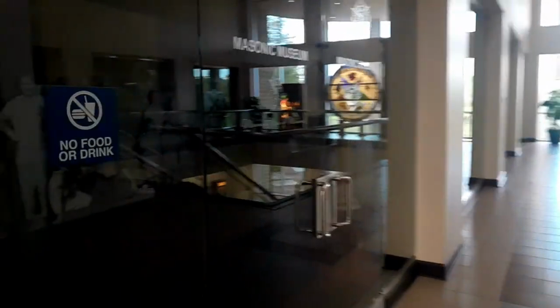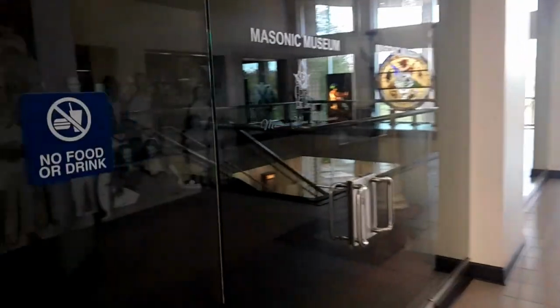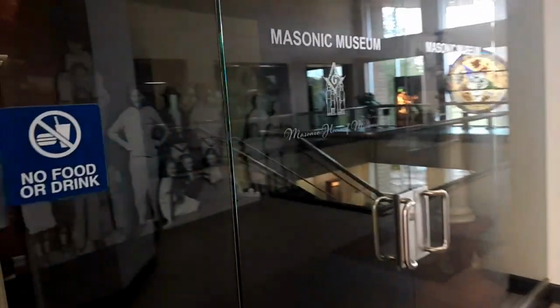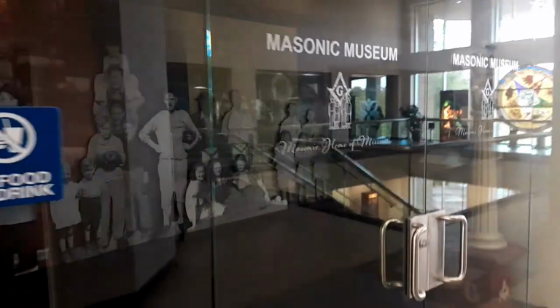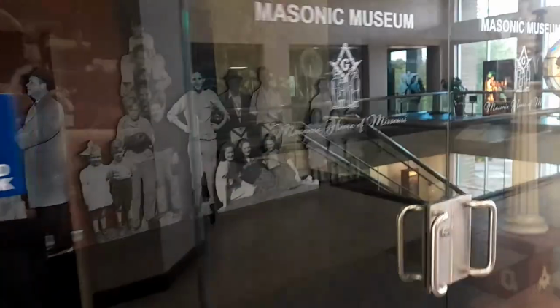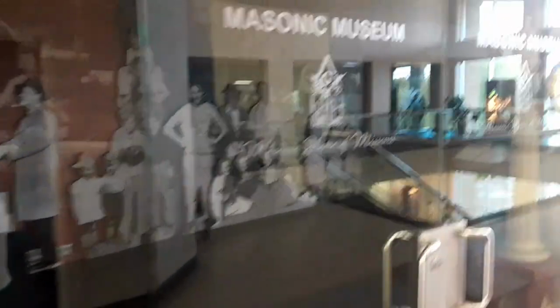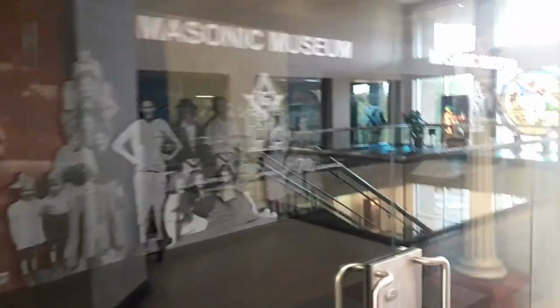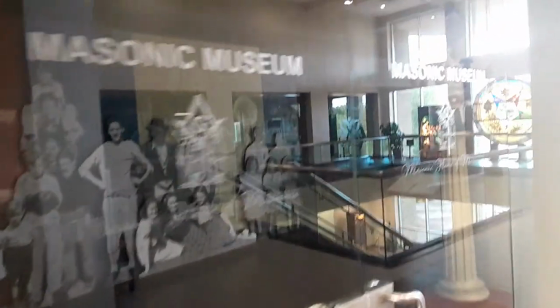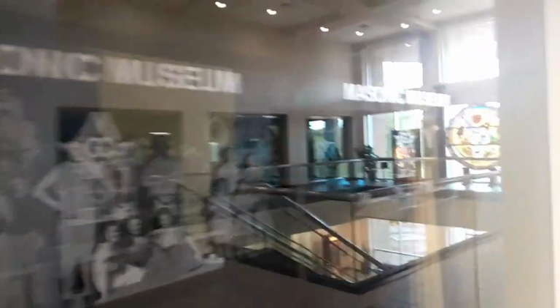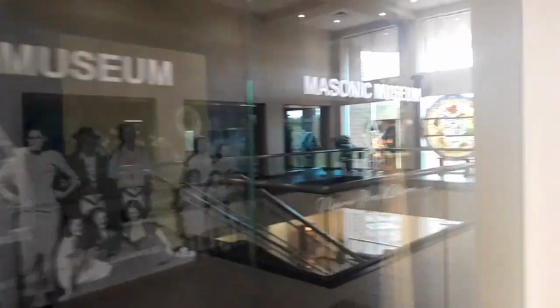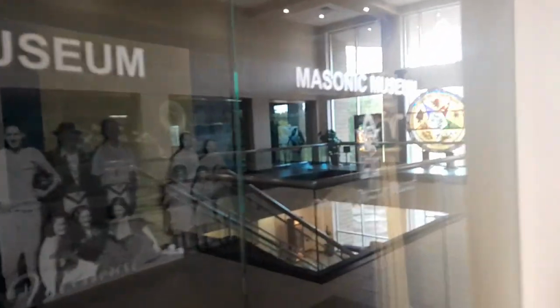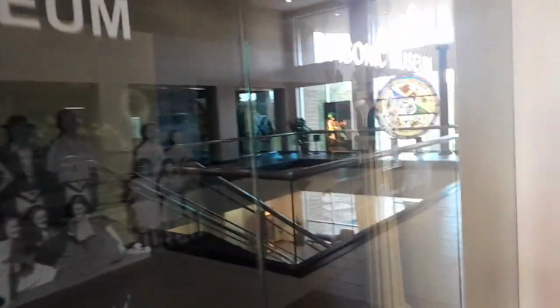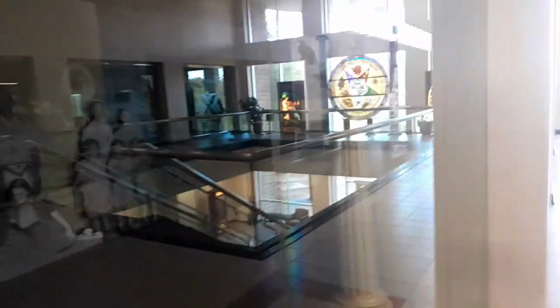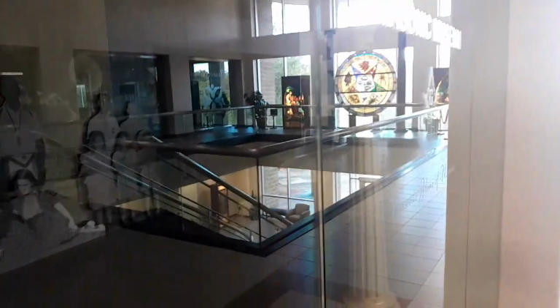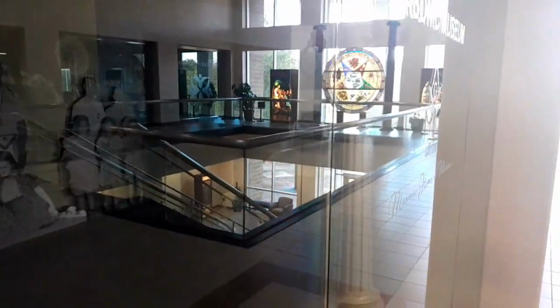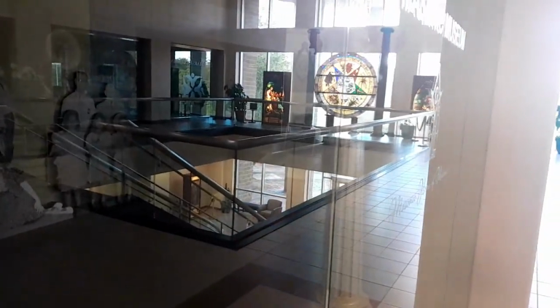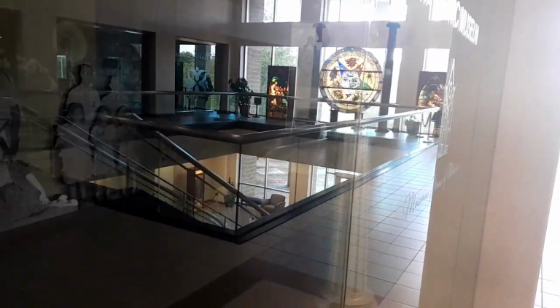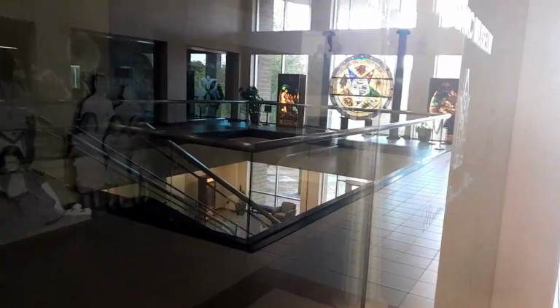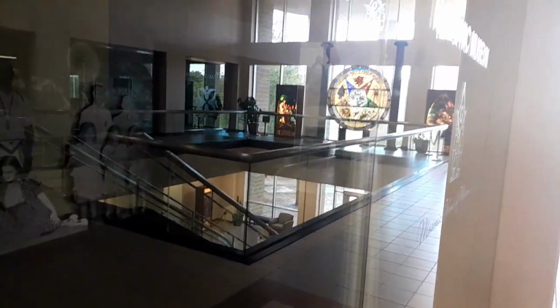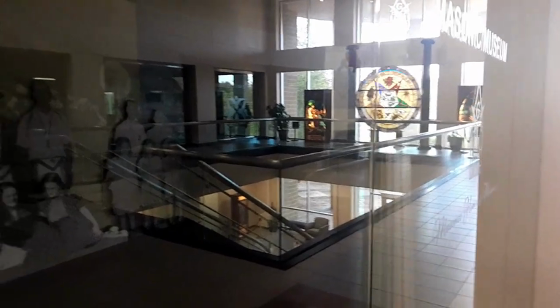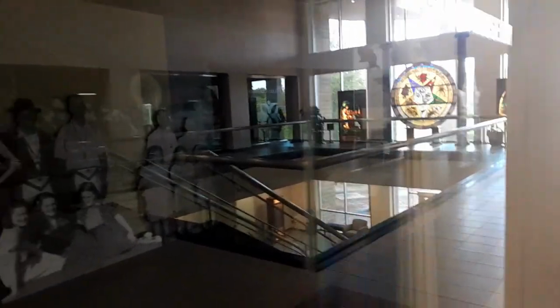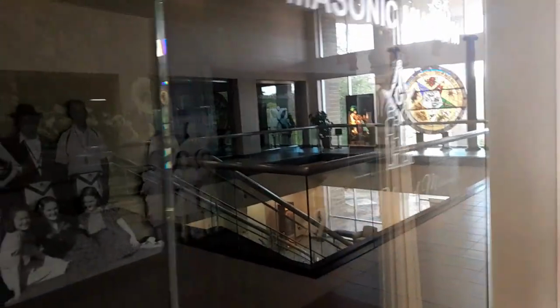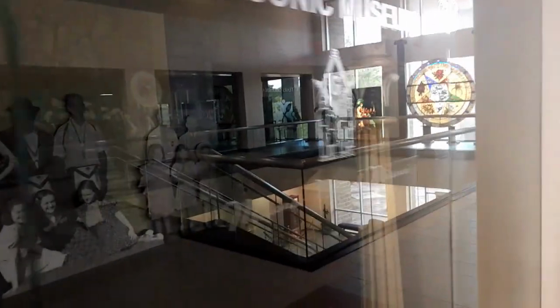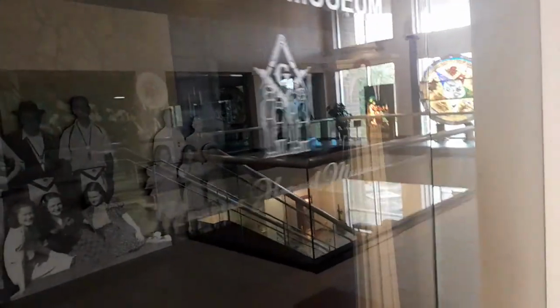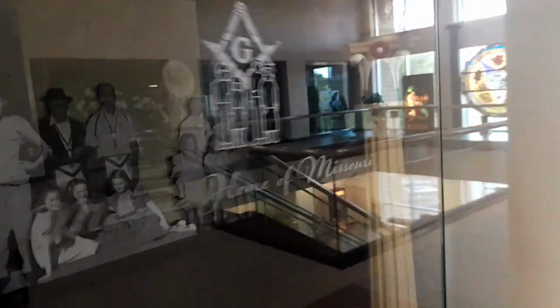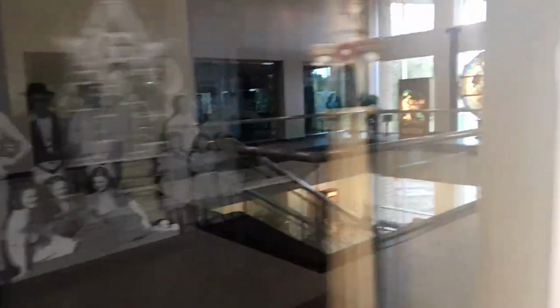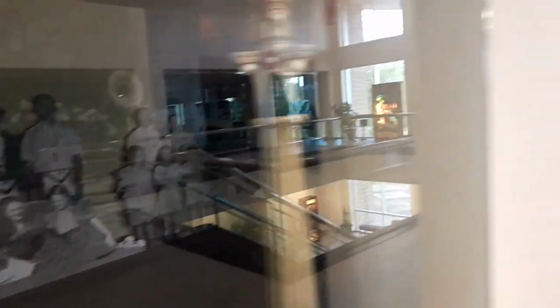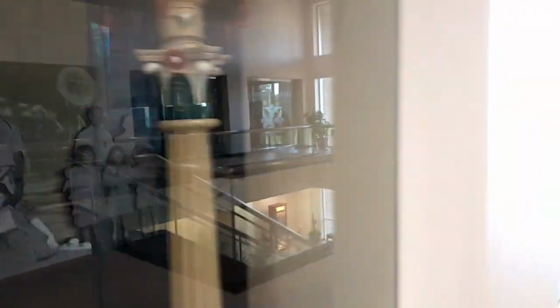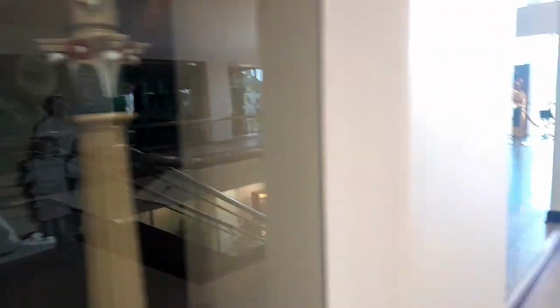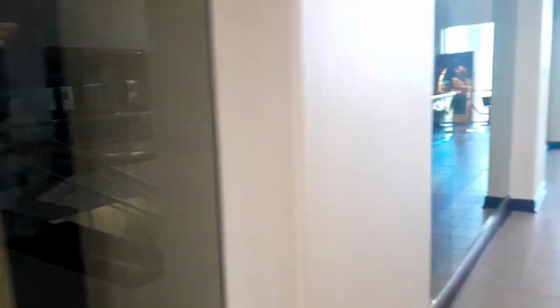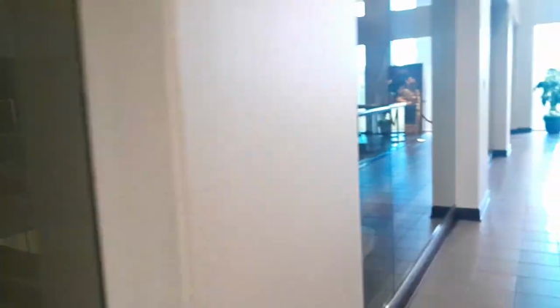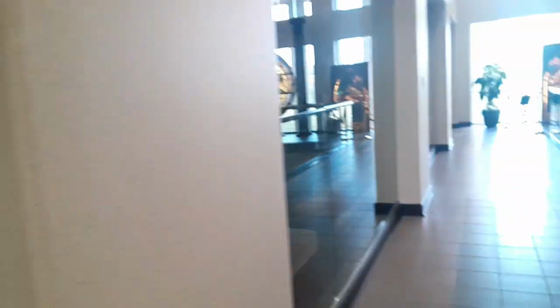They do have a Masonic Museum — it is closed today. It's kind of a walk-through museum, but it is closed.